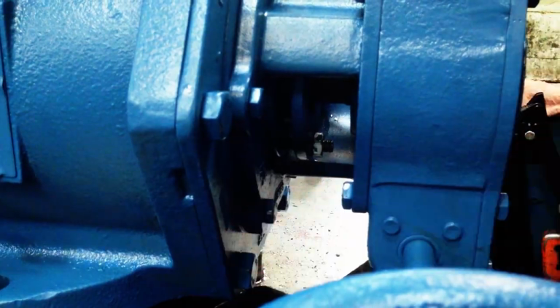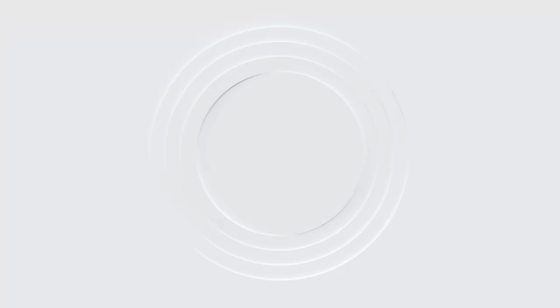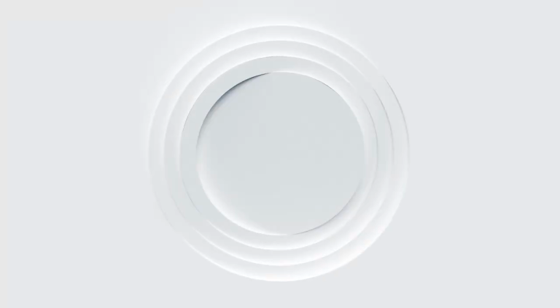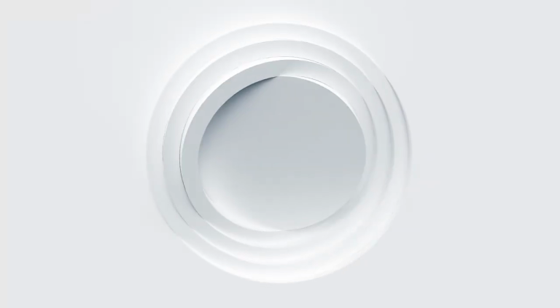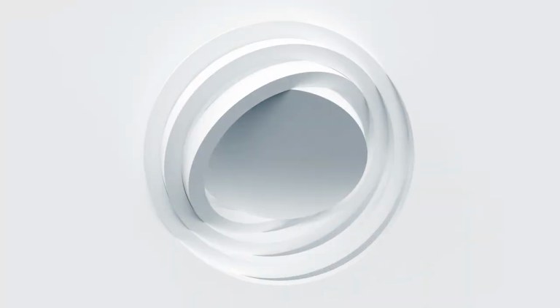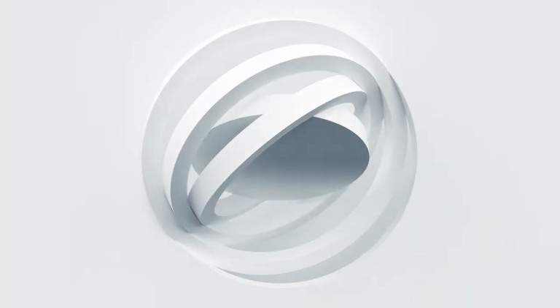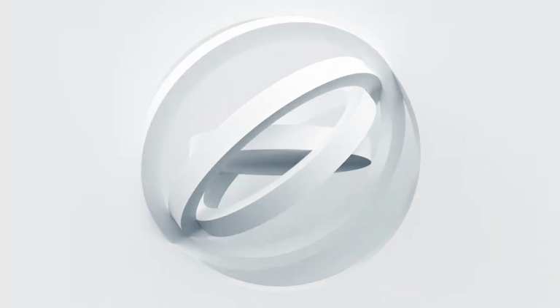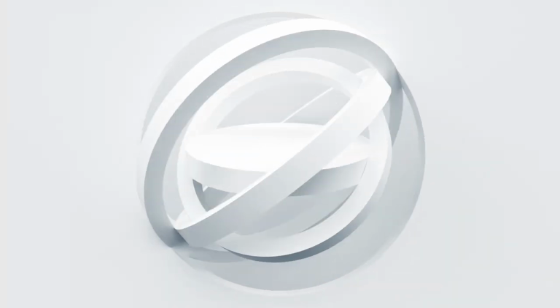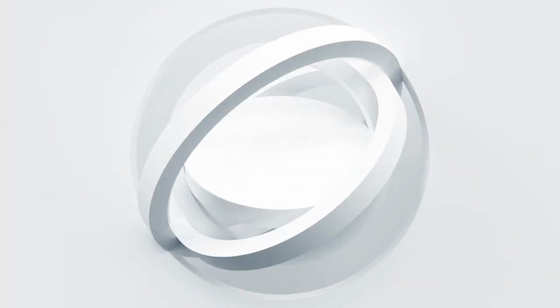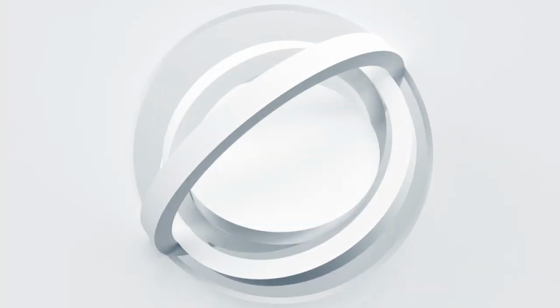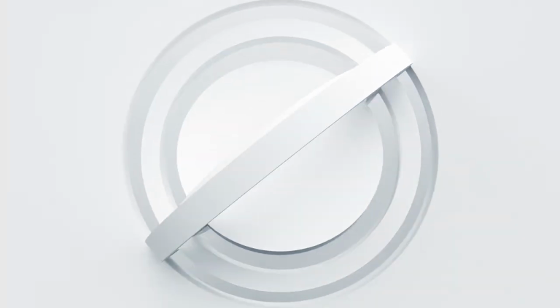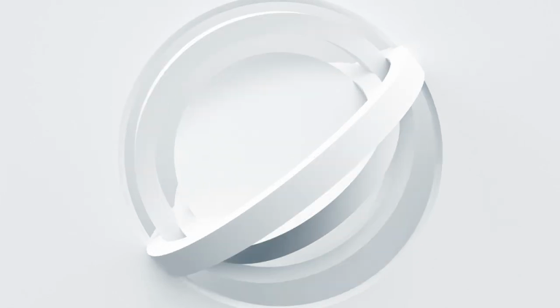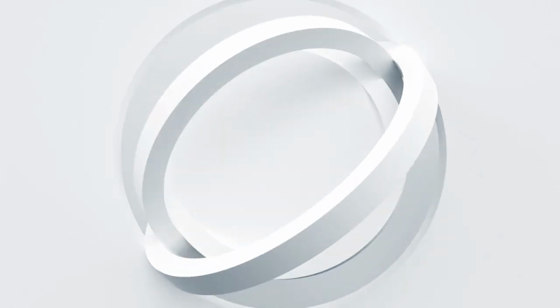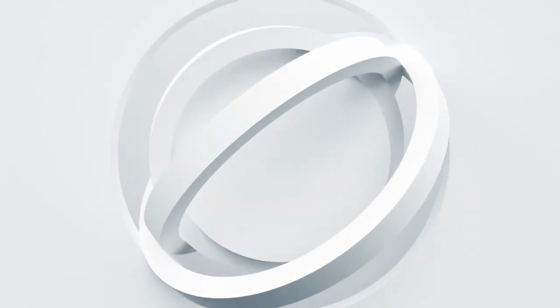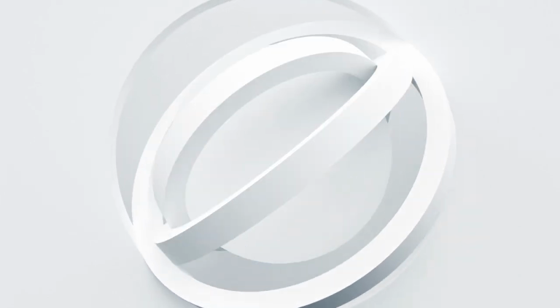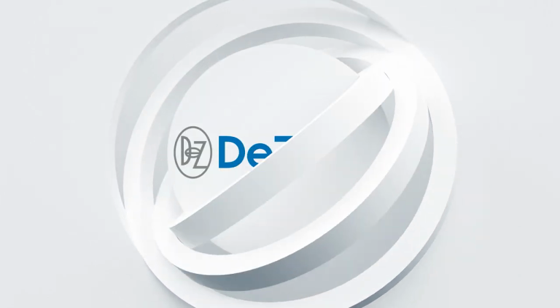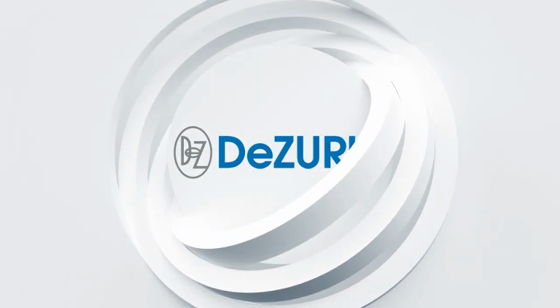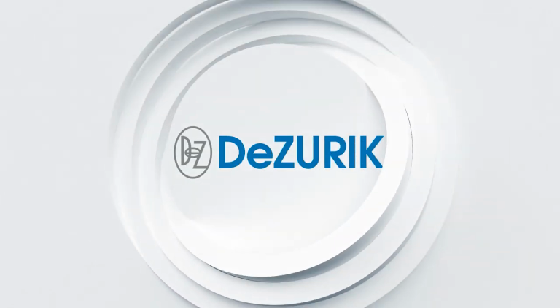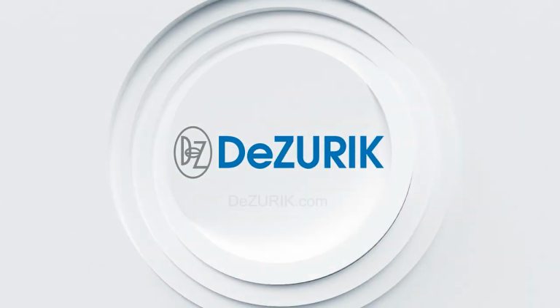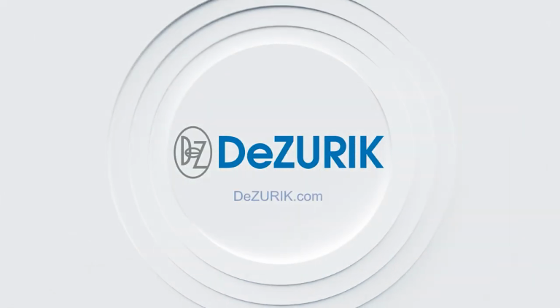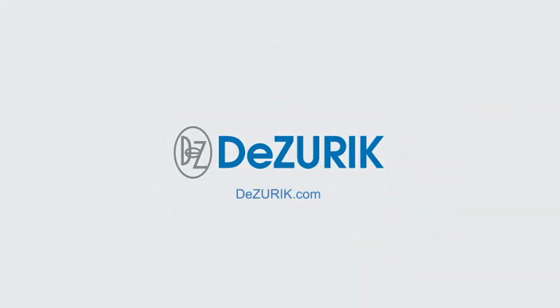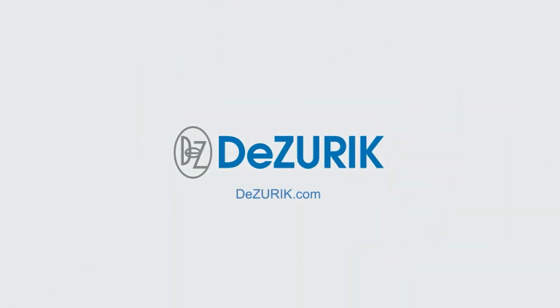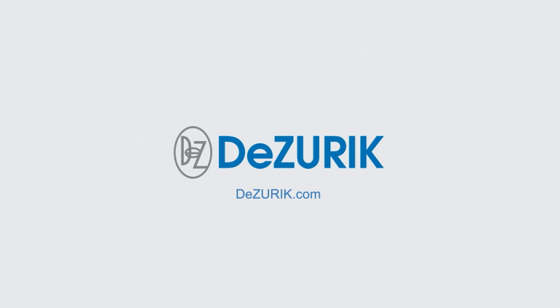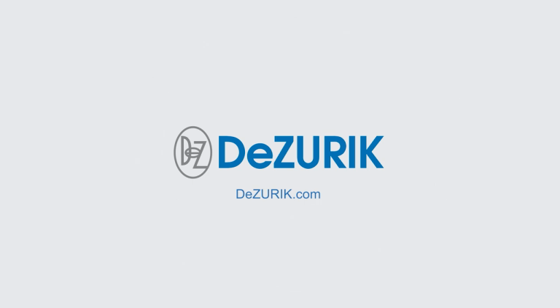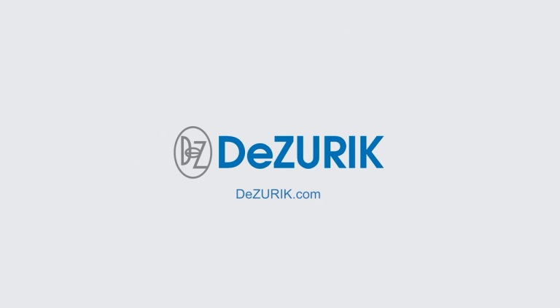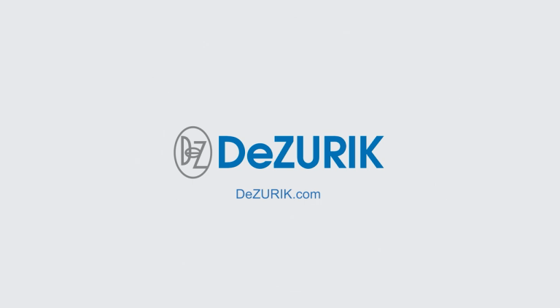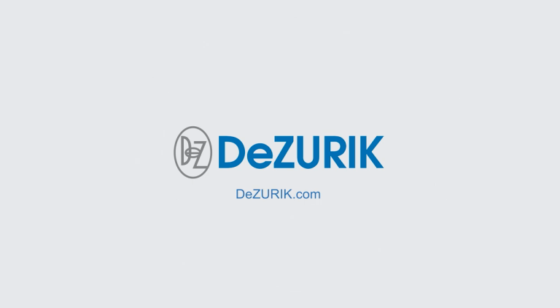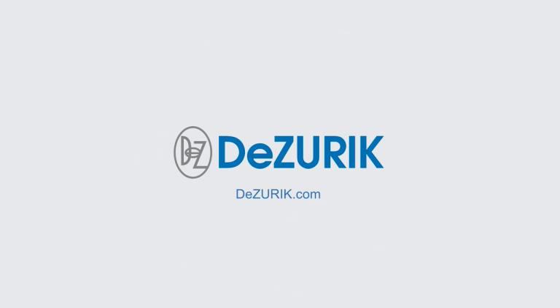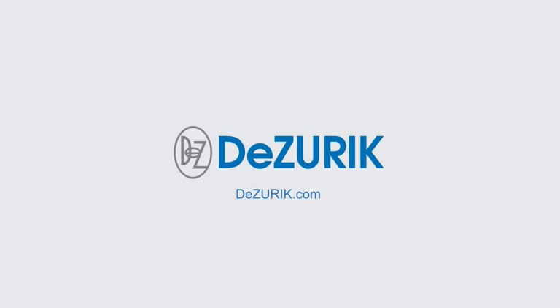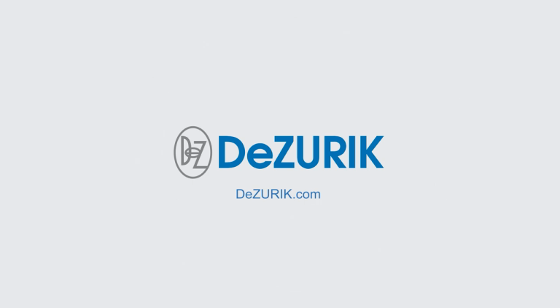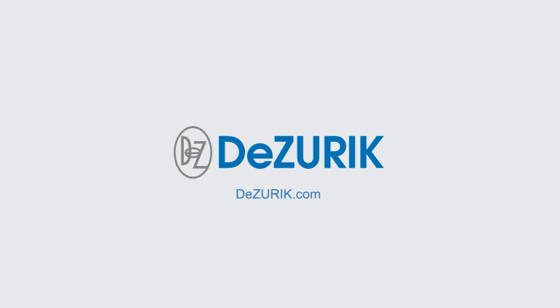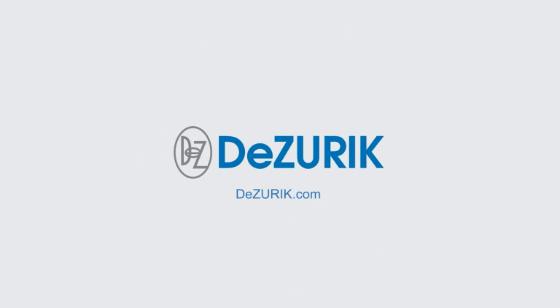If you have any questions about repacking DeZurik eccentric plug valves or any other DeZurik products, please contact your local representative or DeZurik at www.DeZurik.com.